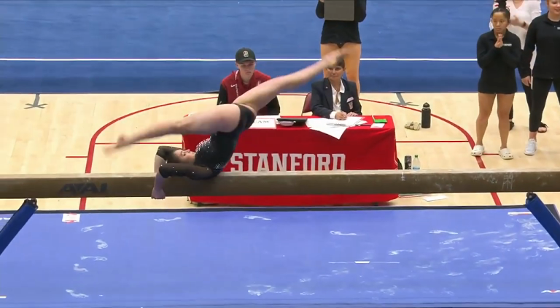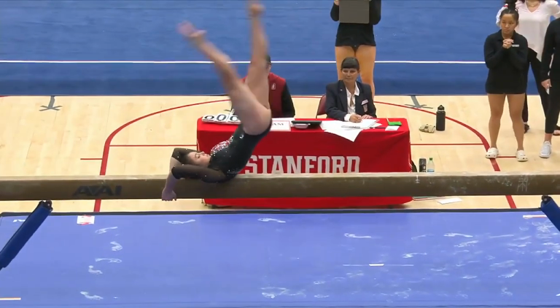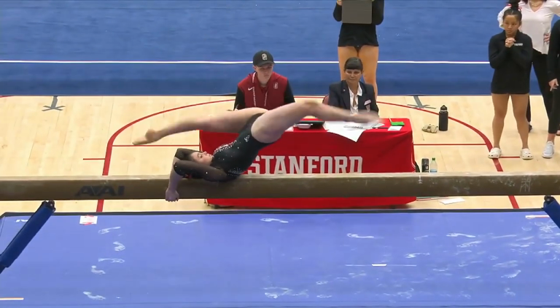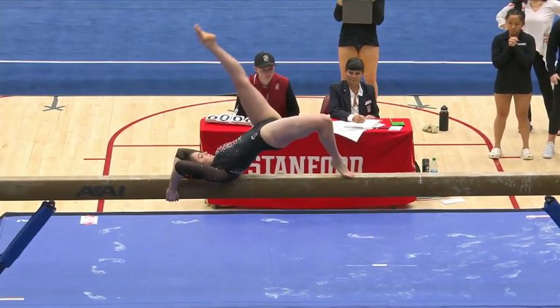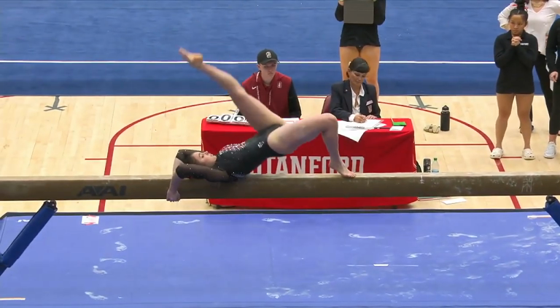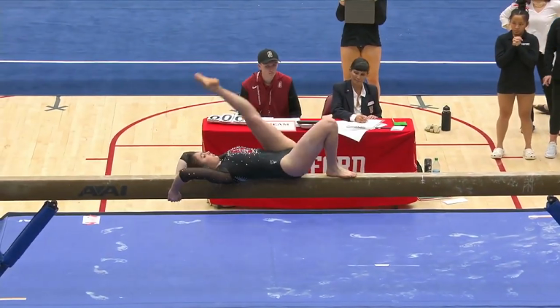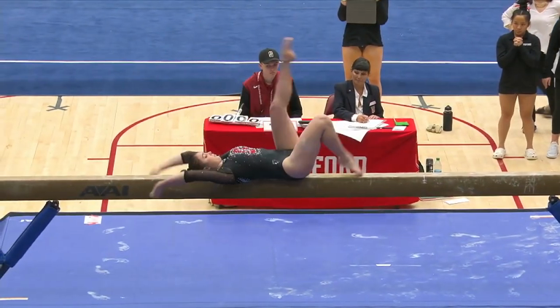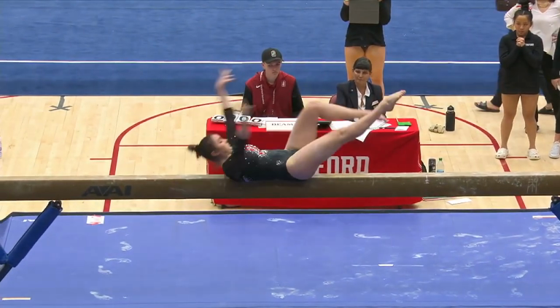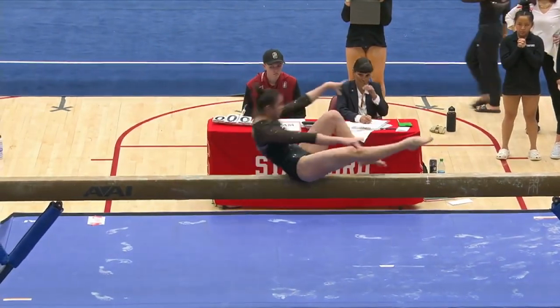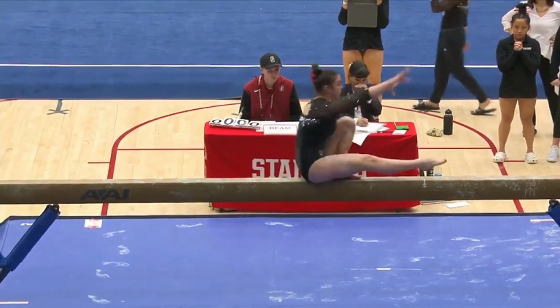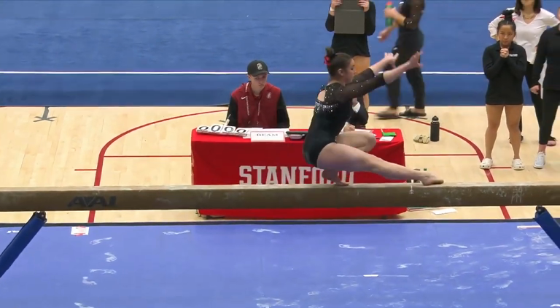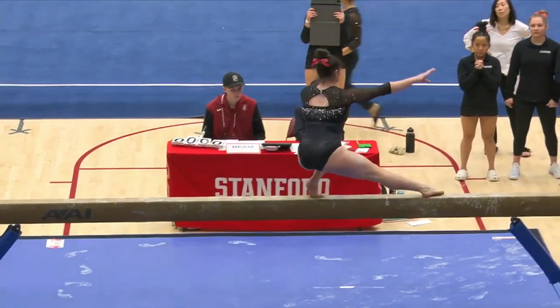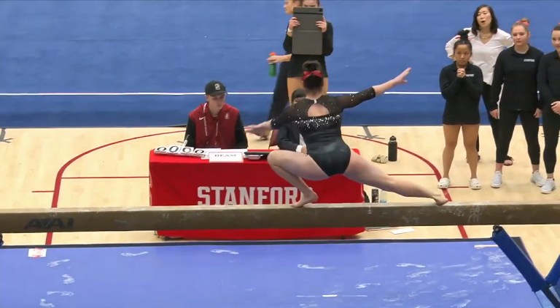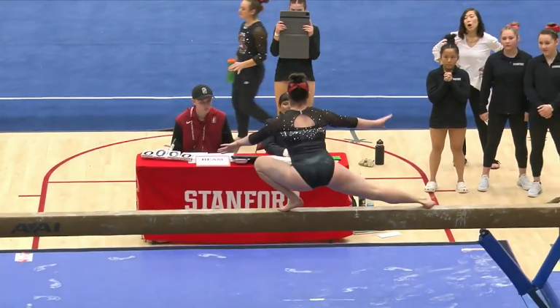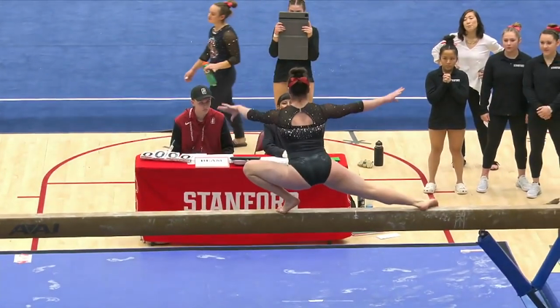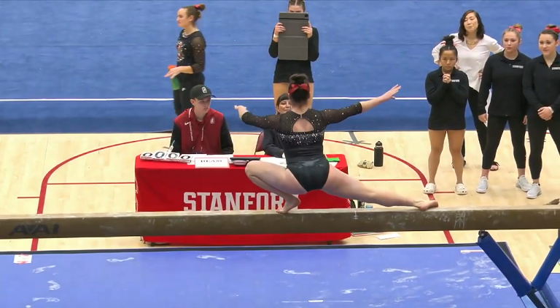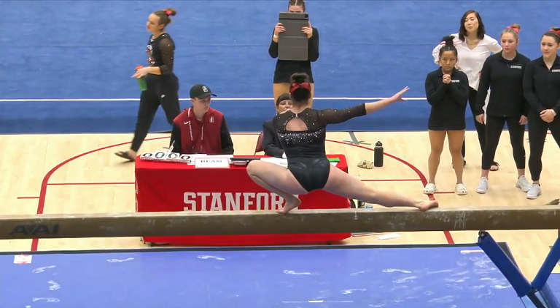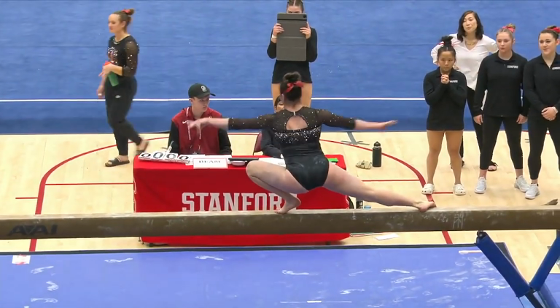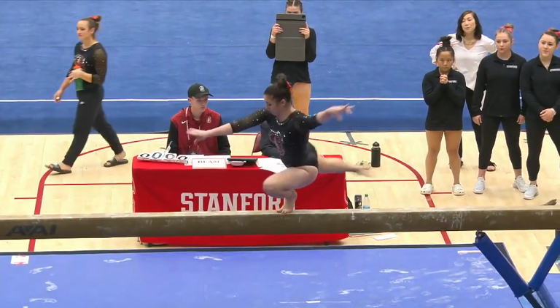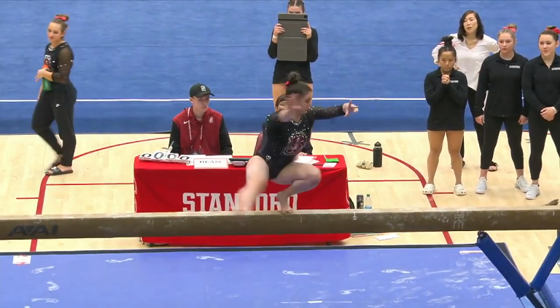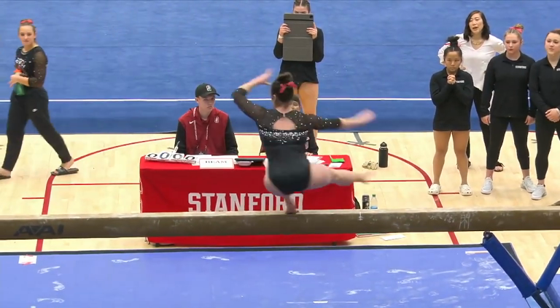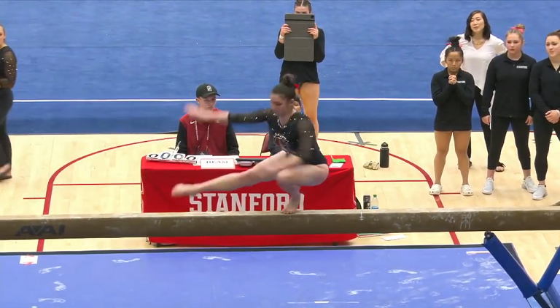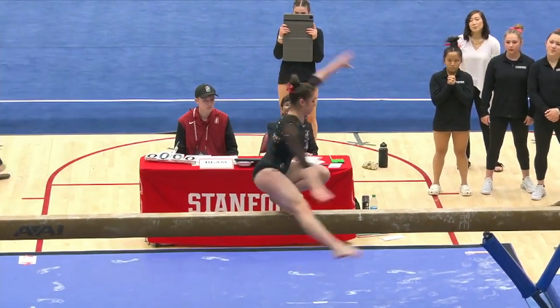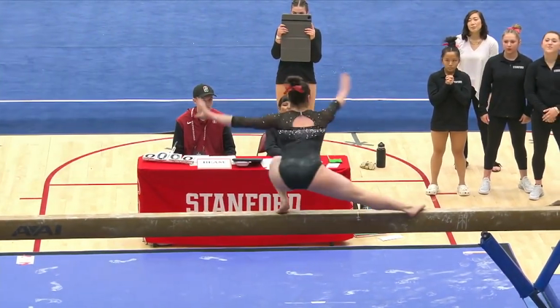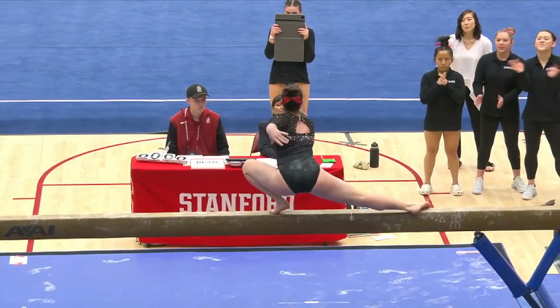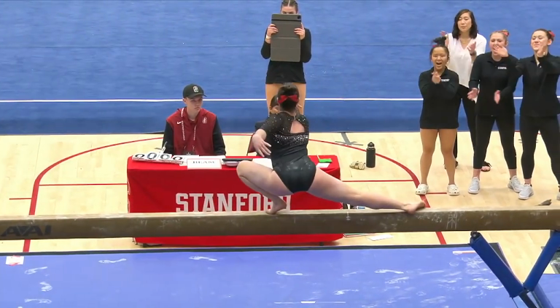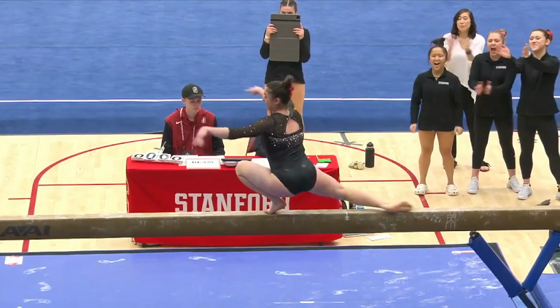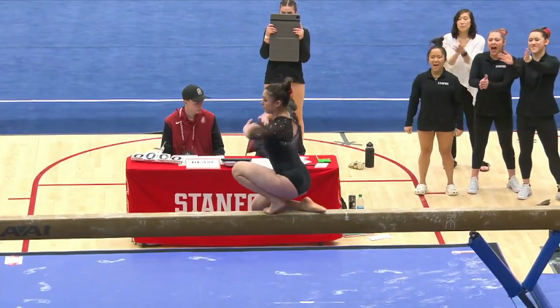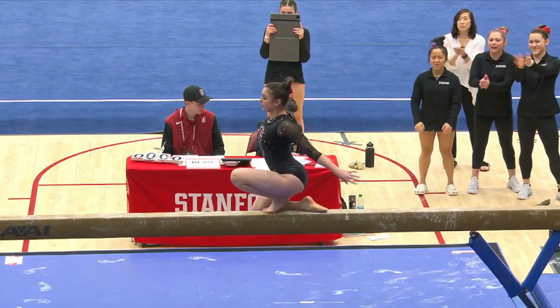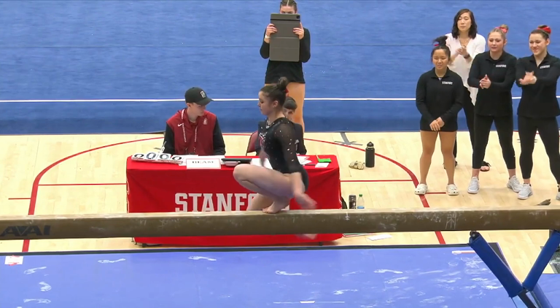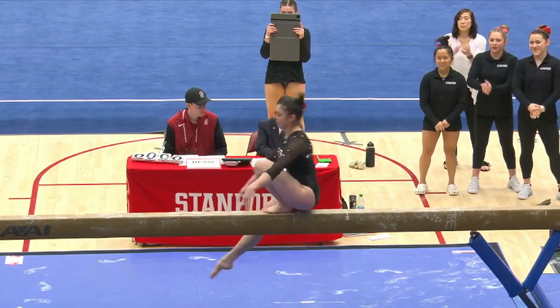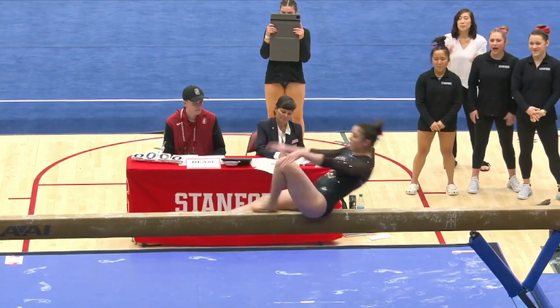Beautiful mount there. You saw that skill — something unique, adding some variety. Double wolf turn.